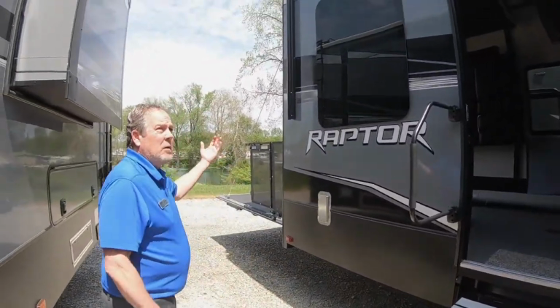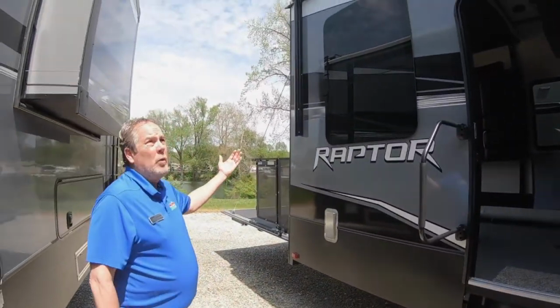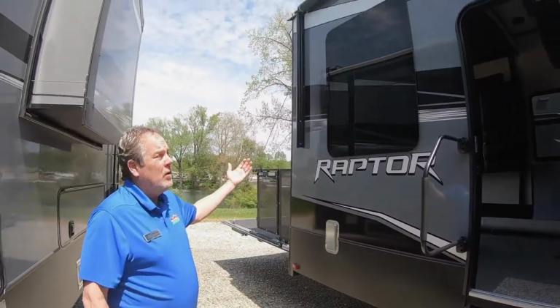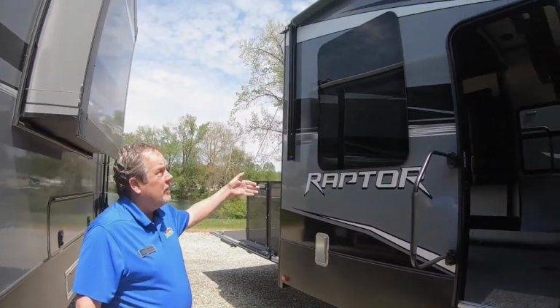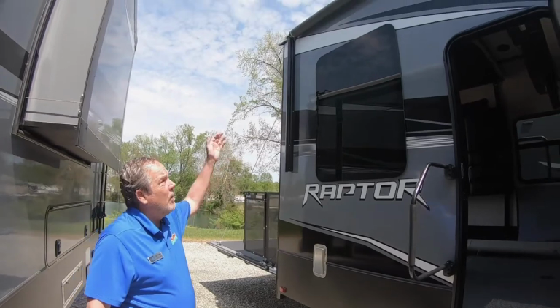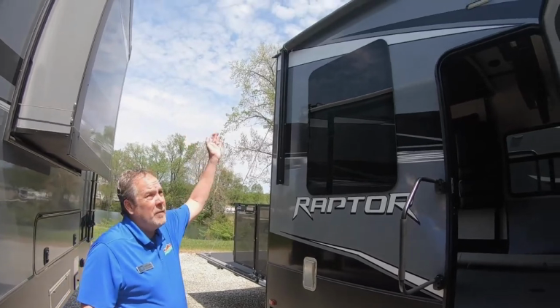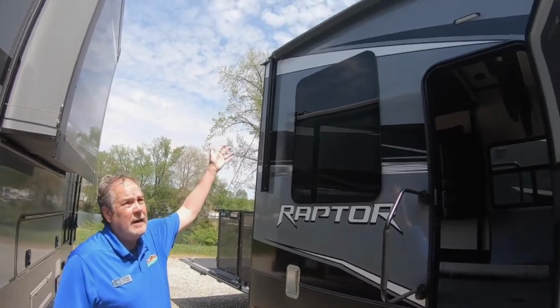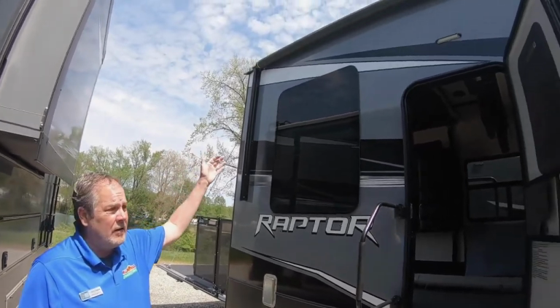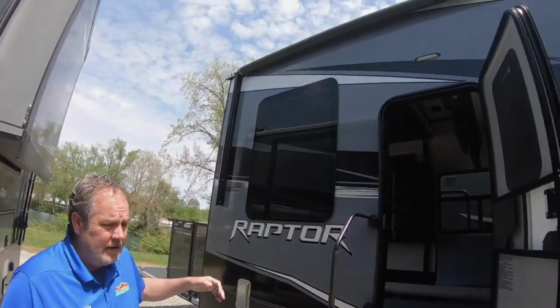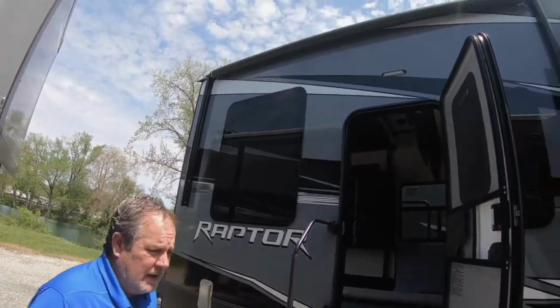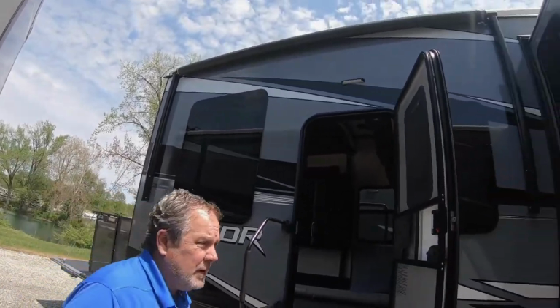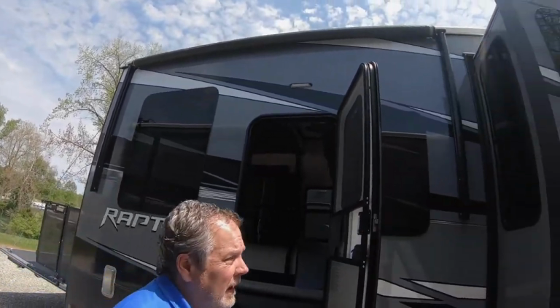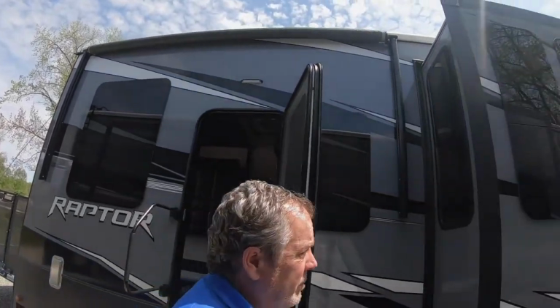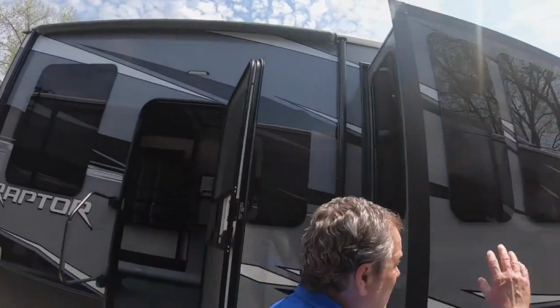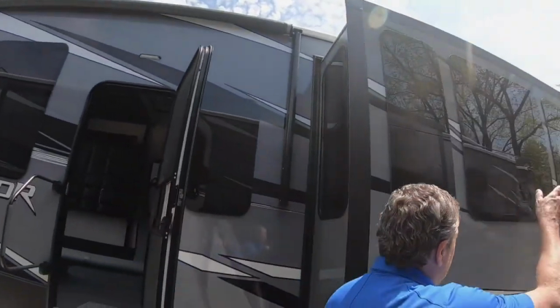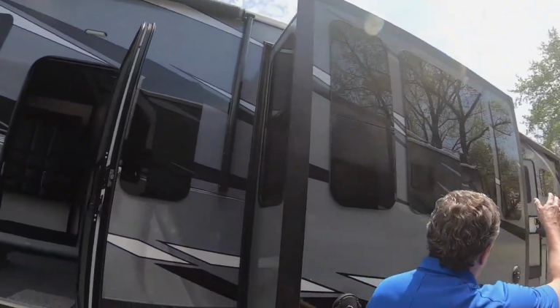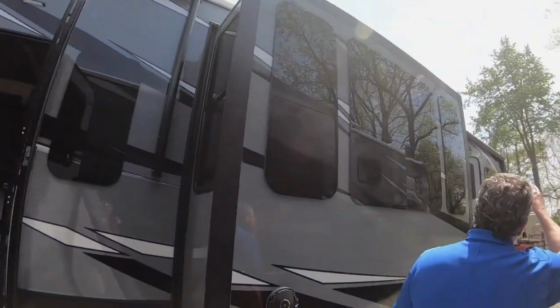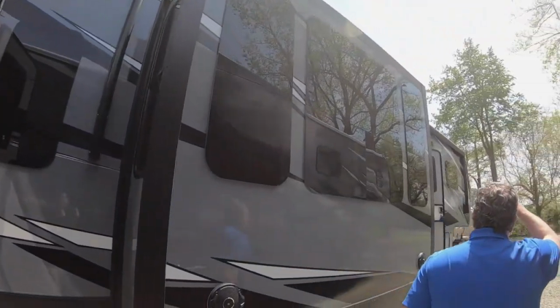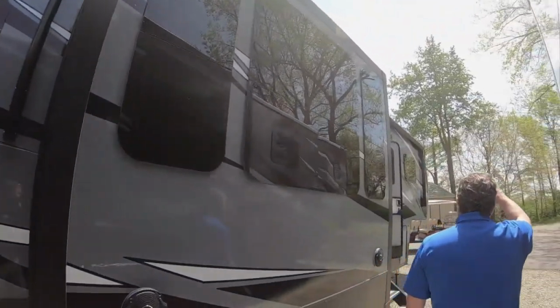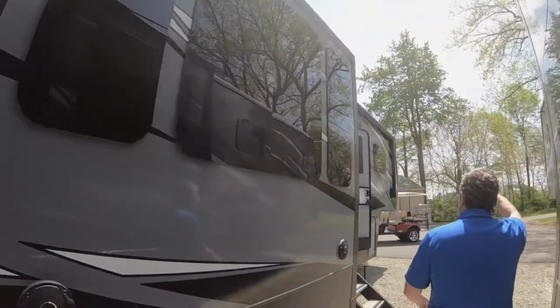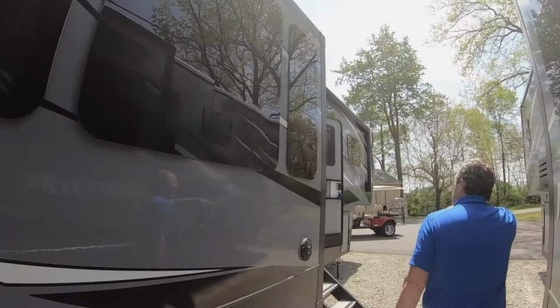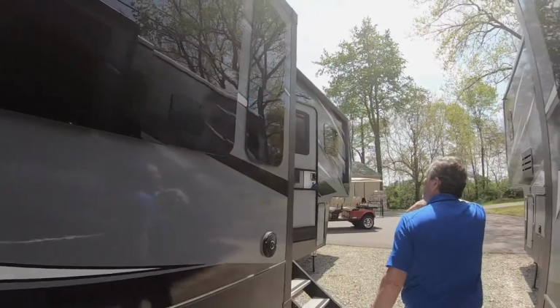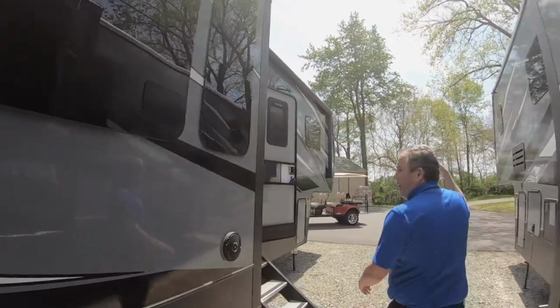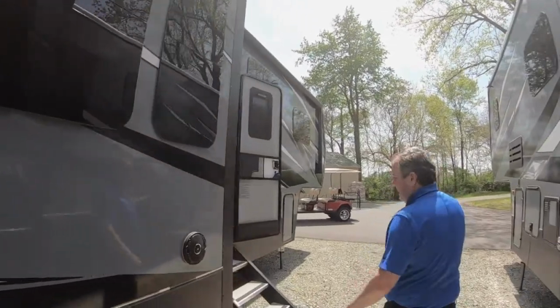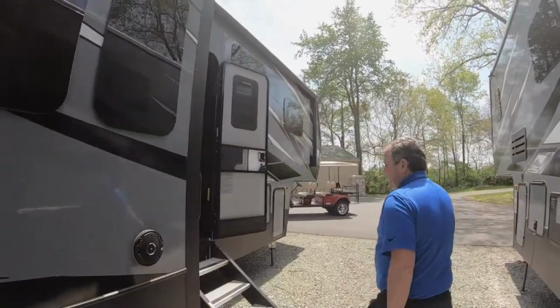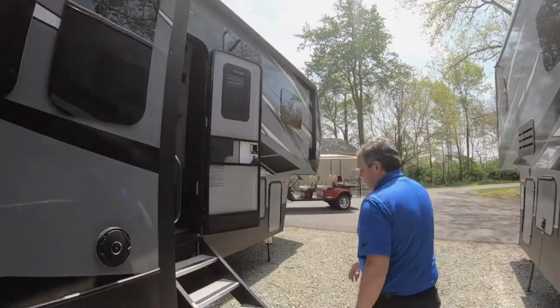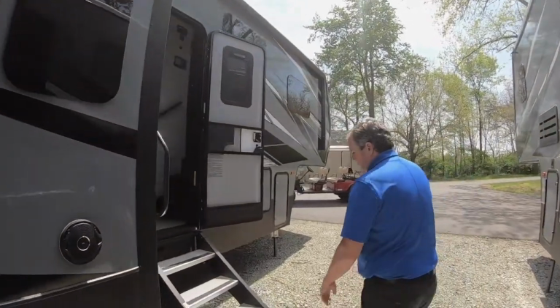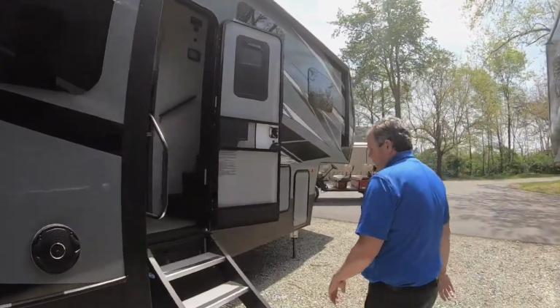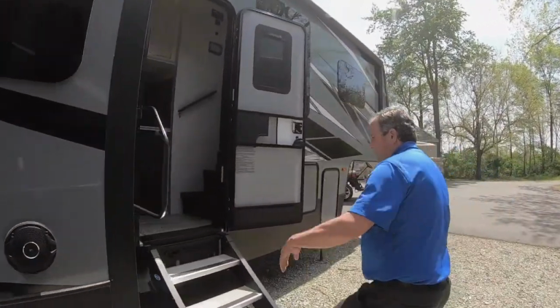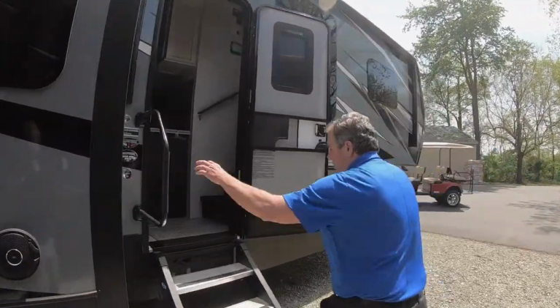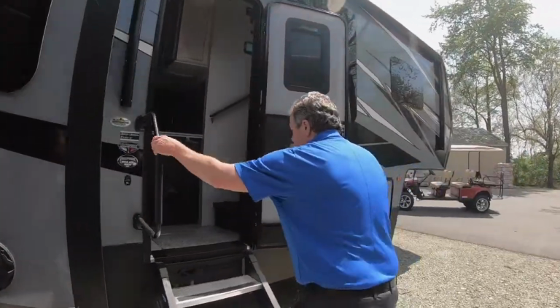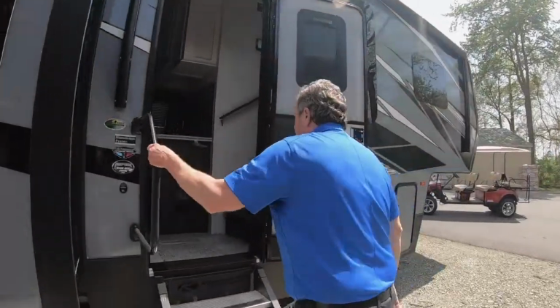Frameless windows. There's an awning back here, and if we come back up here there's another awning, so you're almost completely under awning. Let's go inside.